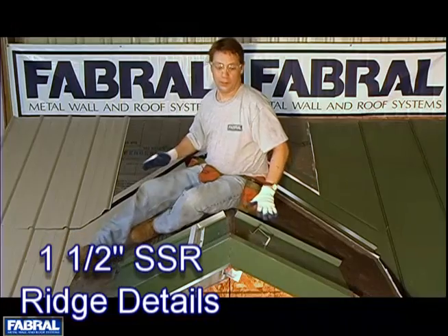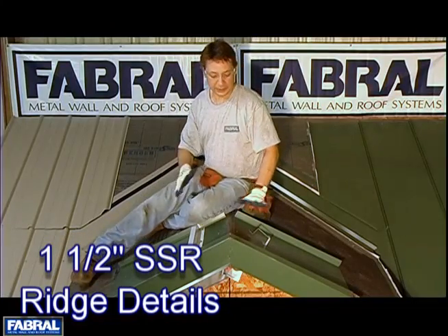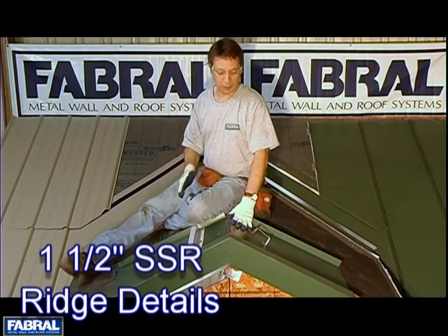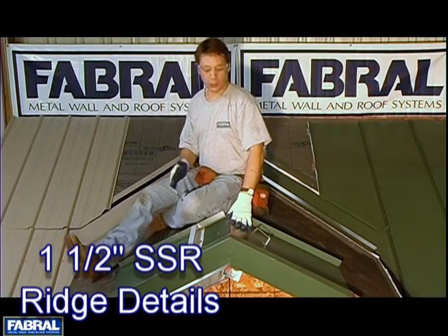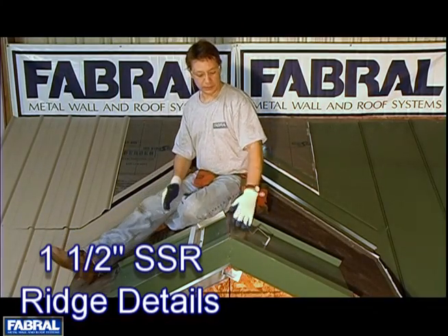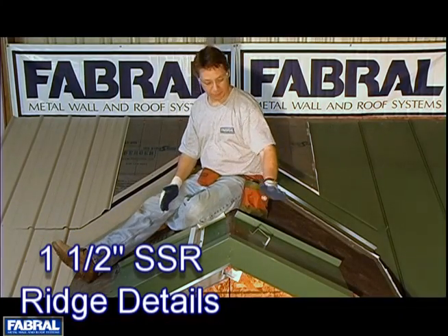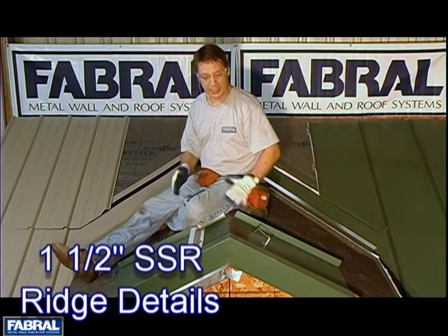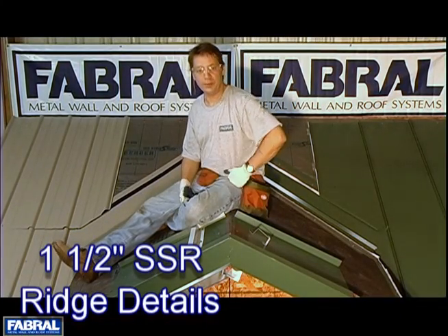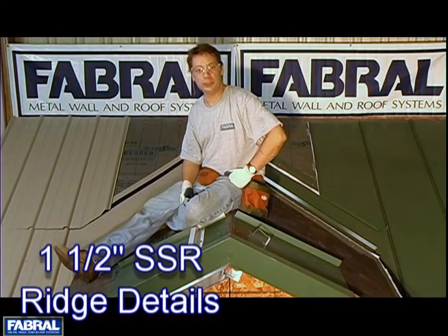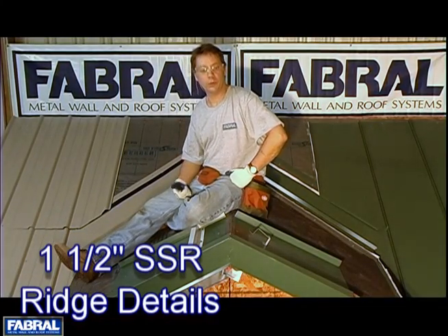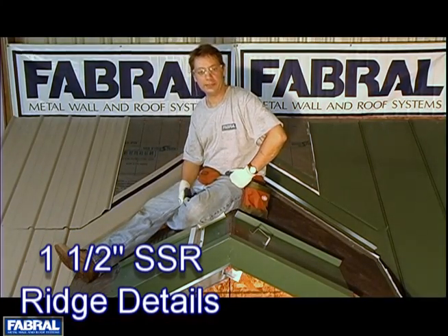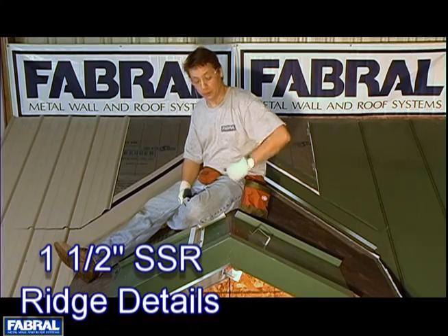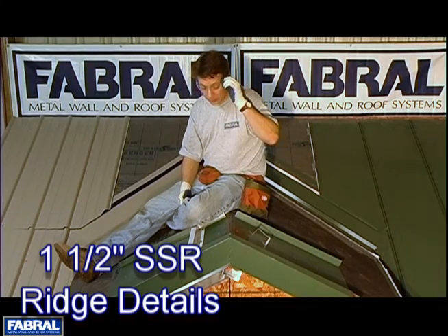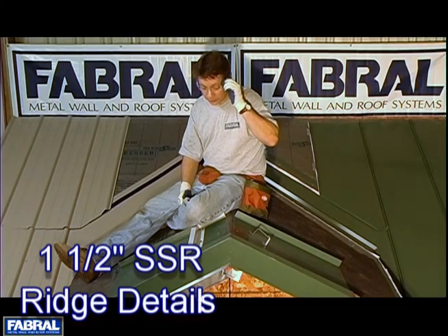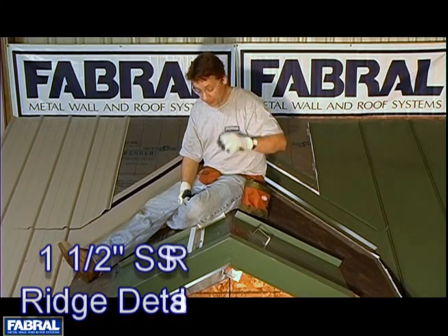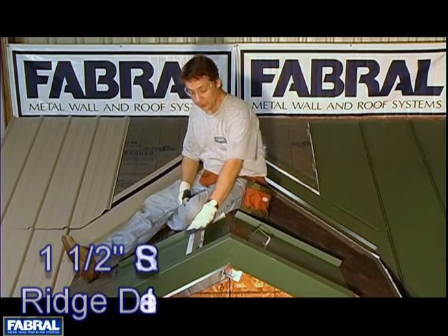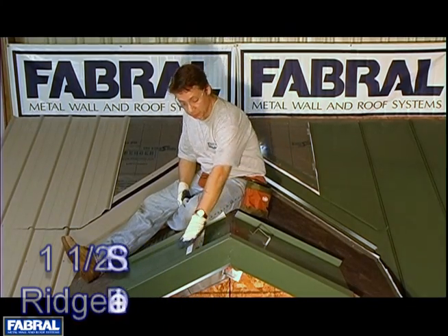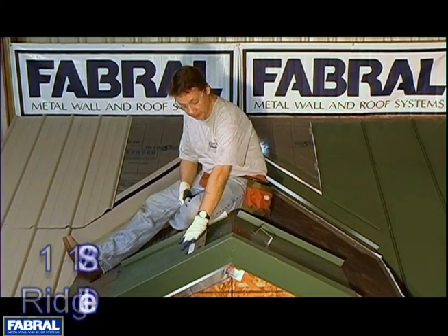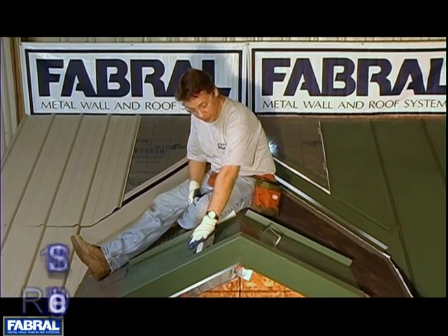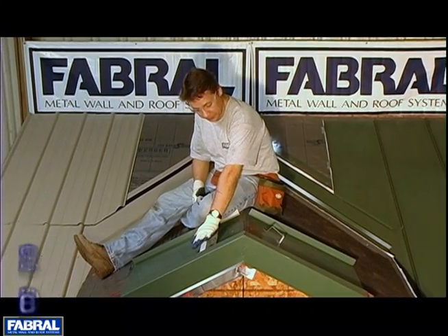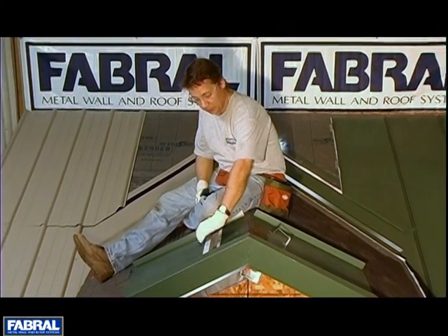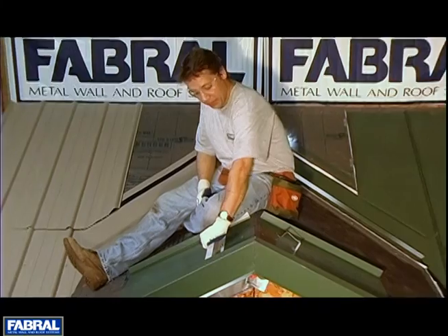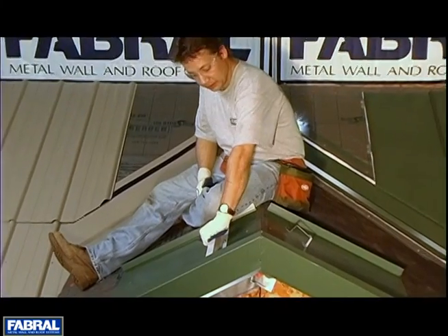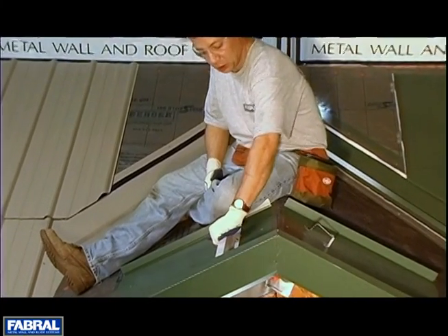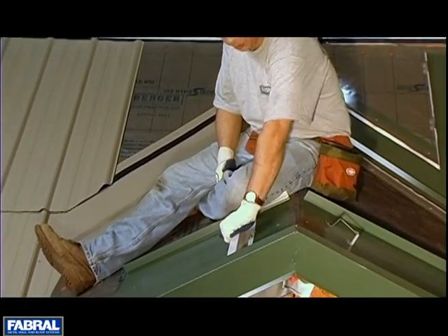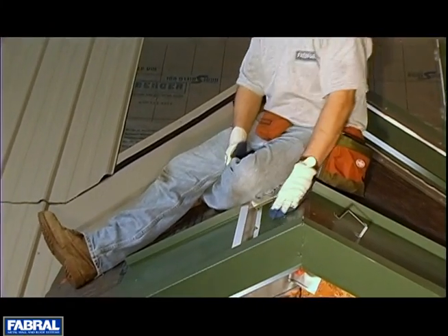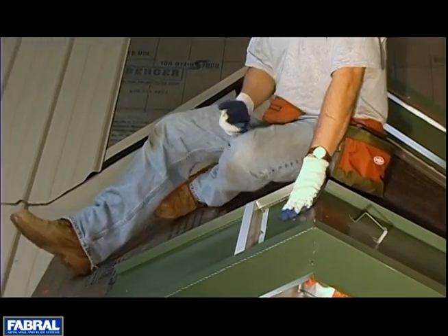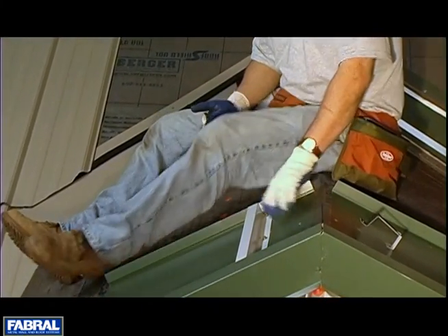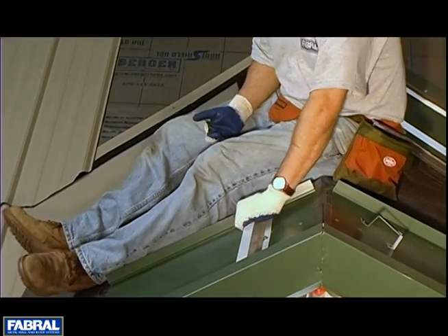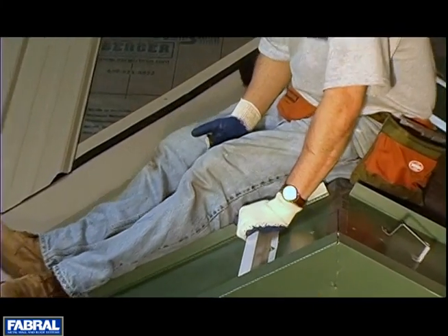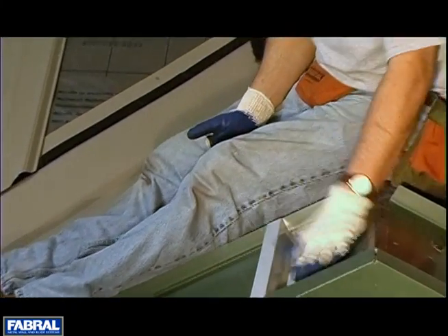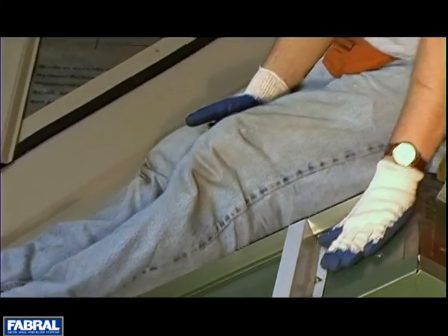In this segment we want to talk about vented and non-vented ridges for the SSR roof system. On this side we're set up for non-vented. What we have here is a Z-closure — it does just that, it's a closure that closes it off.